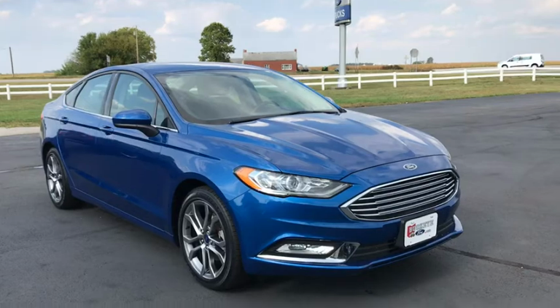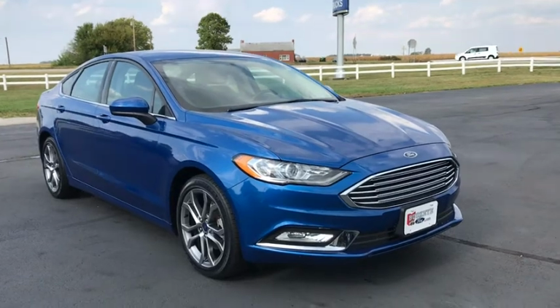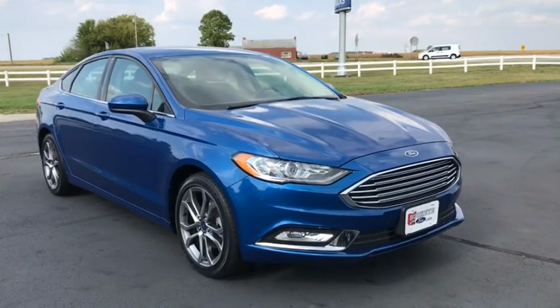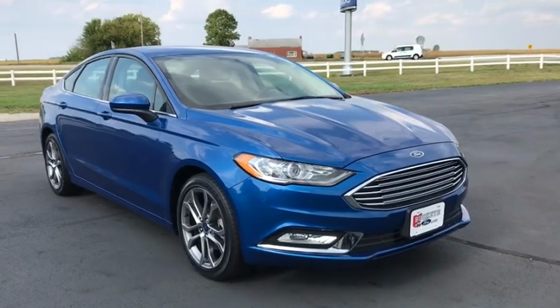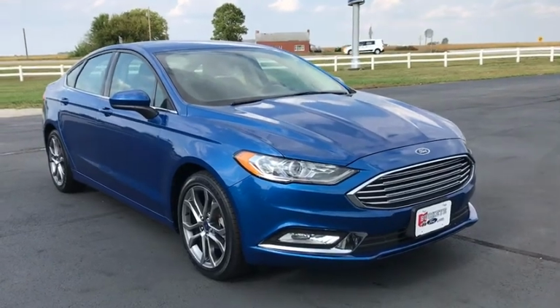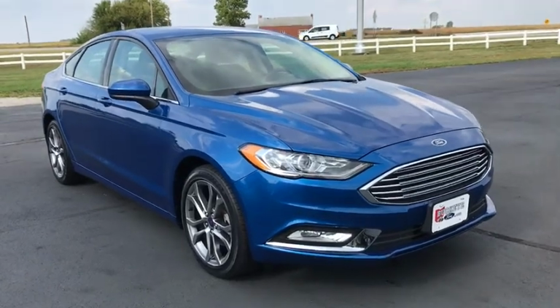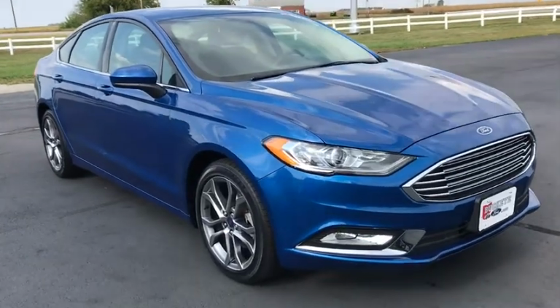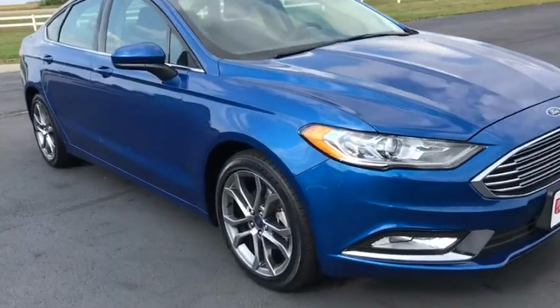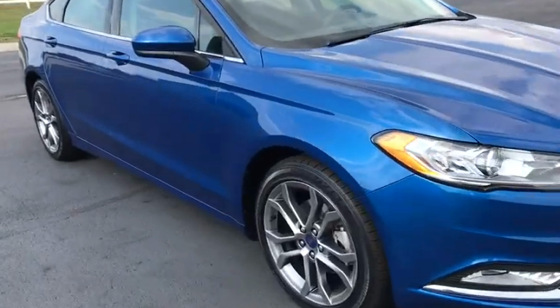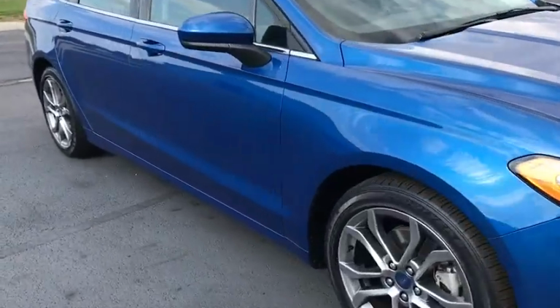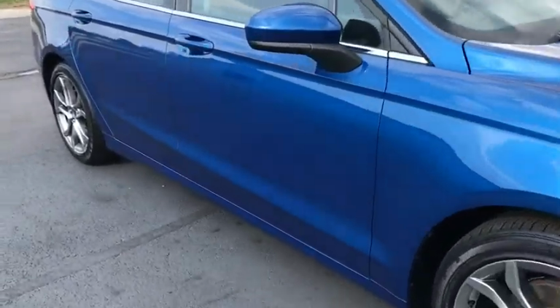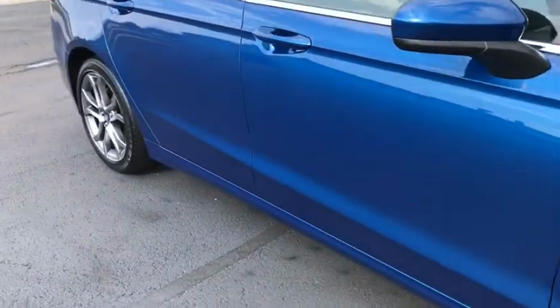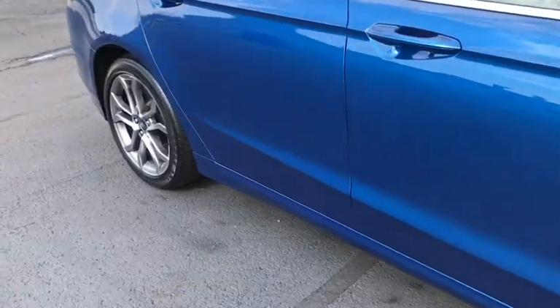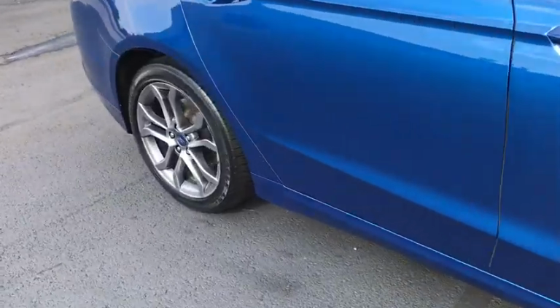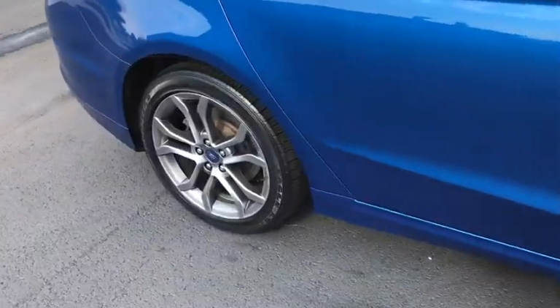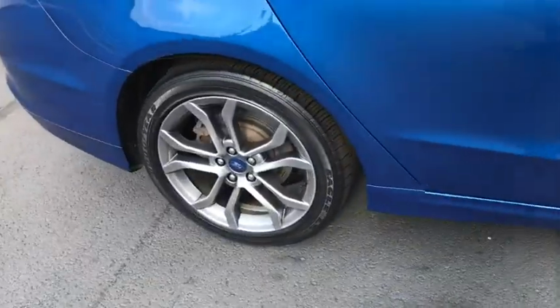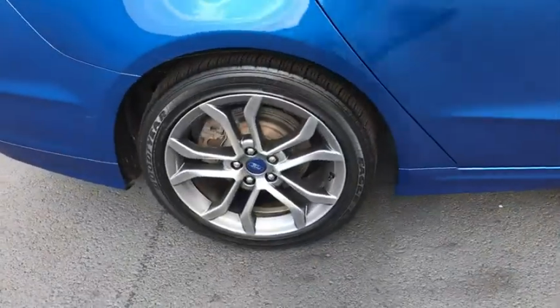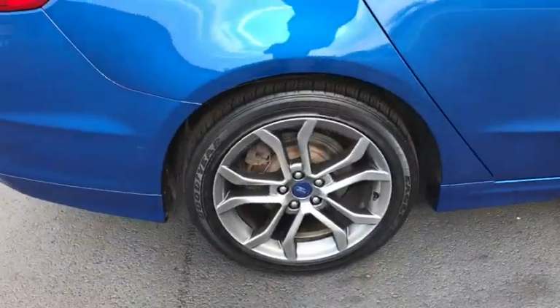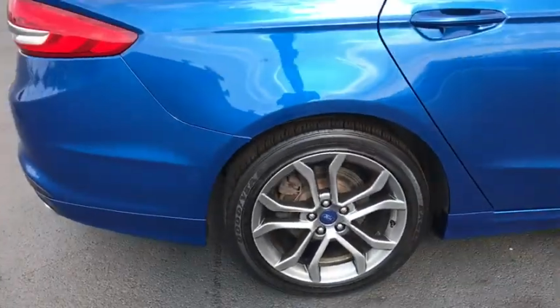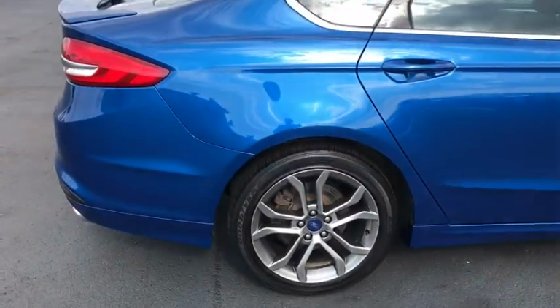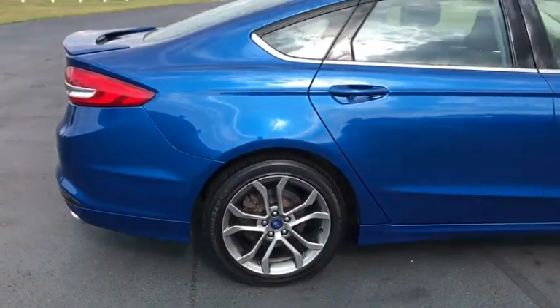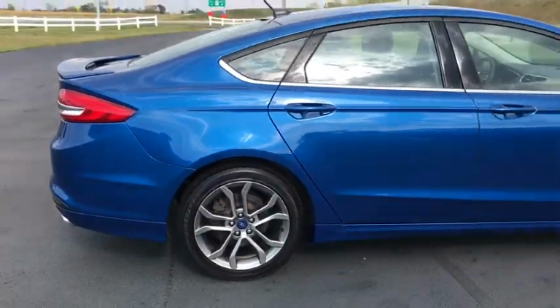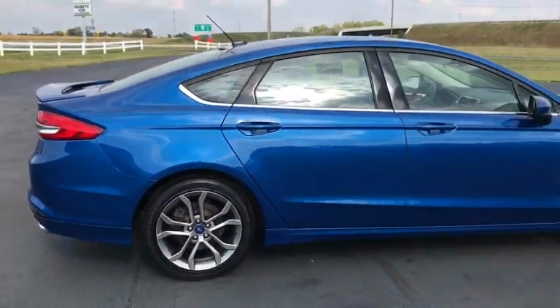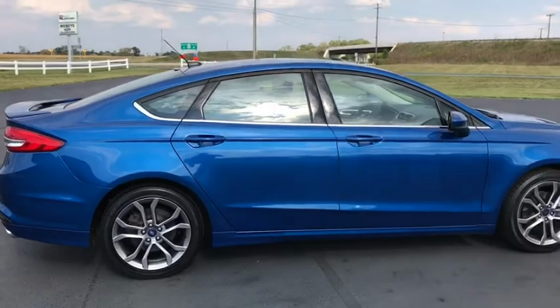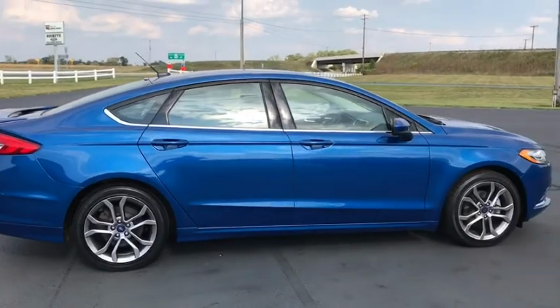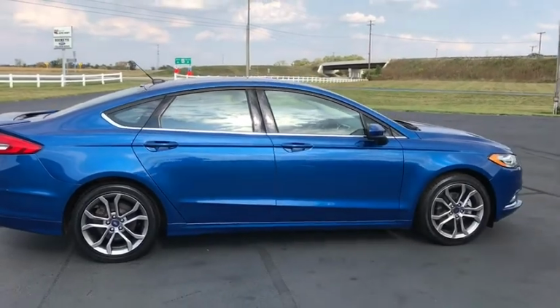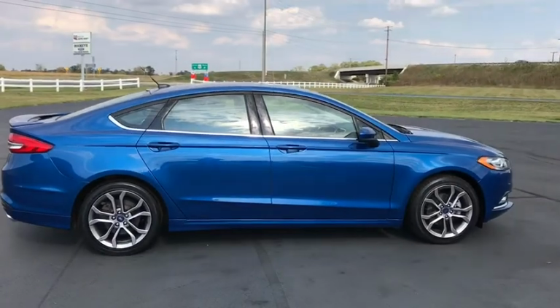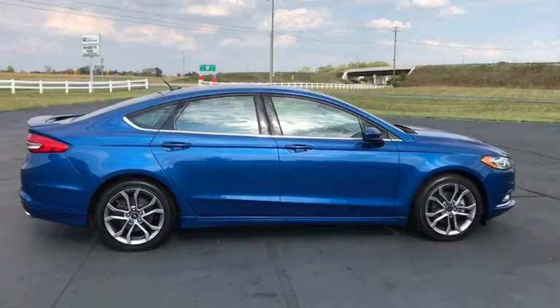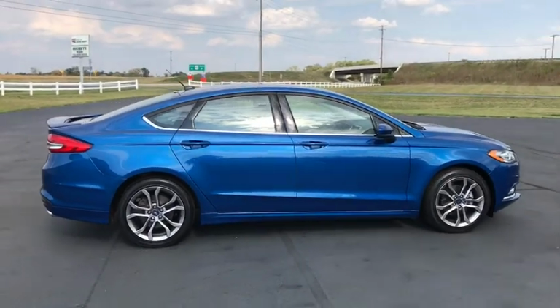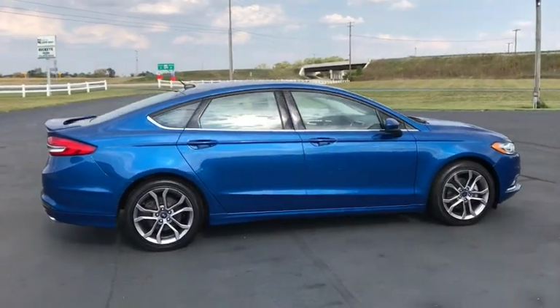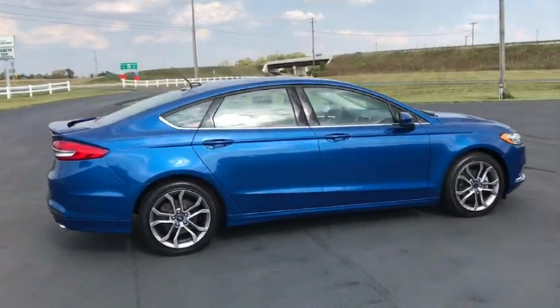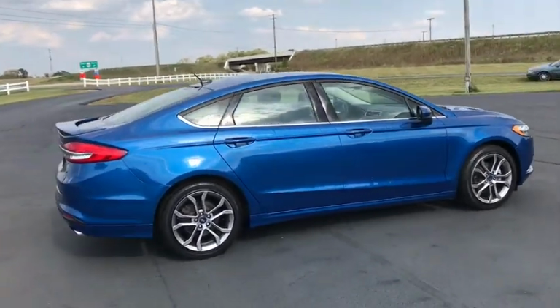We are pleased to show you the 2017 Ford Fusion. You can have both impressive power and great economy in a Fusion. This vehicle has less than 25,000 miles. Here are some of this vehicle's great options.